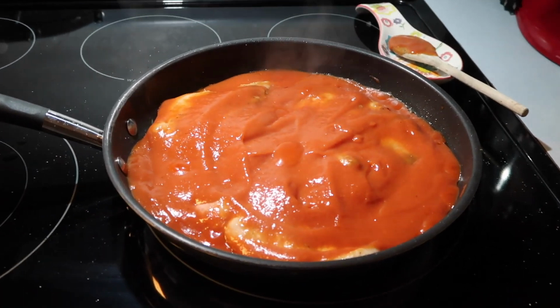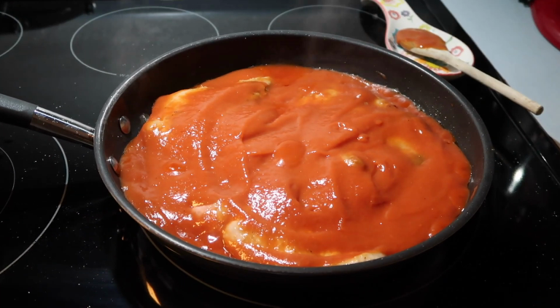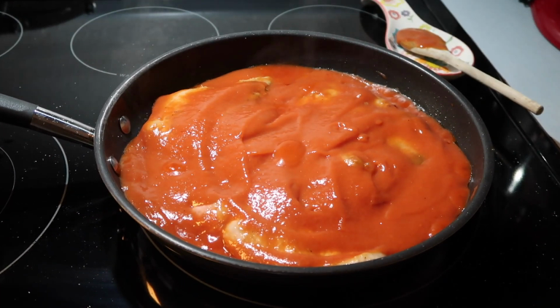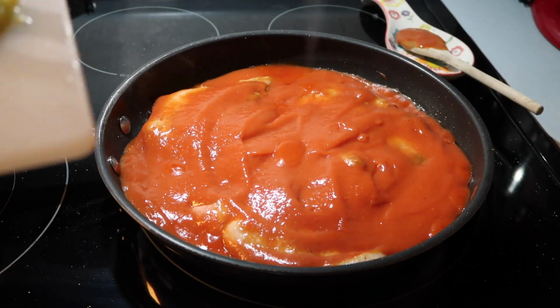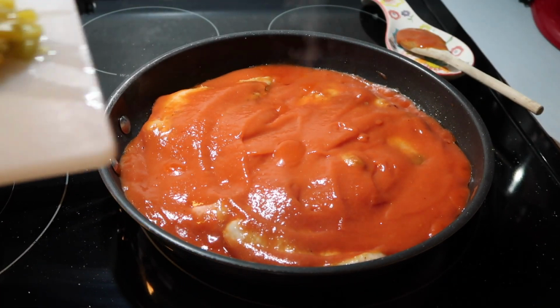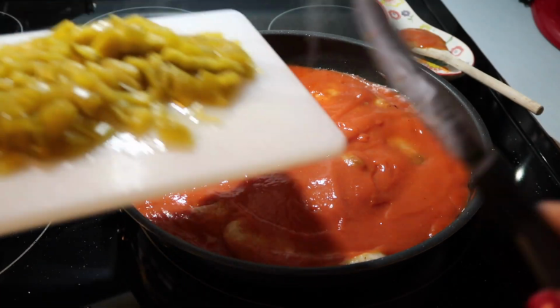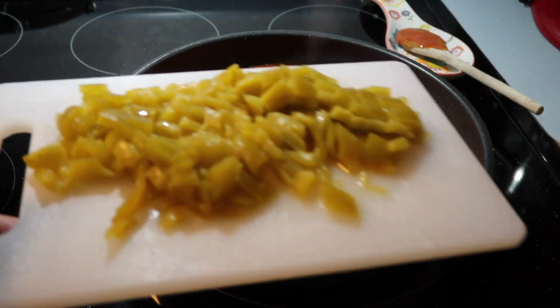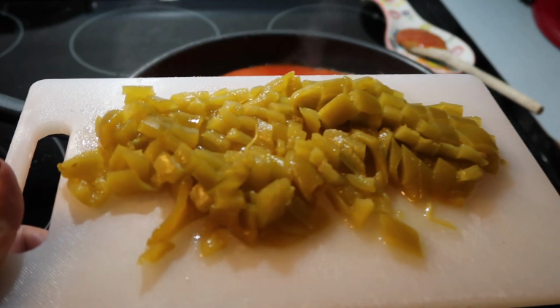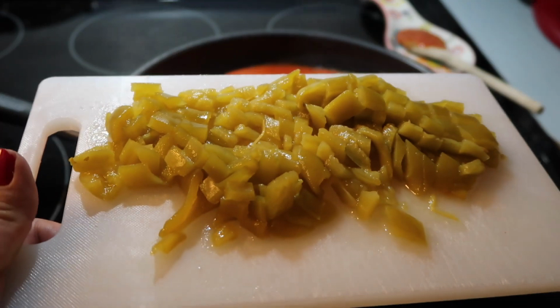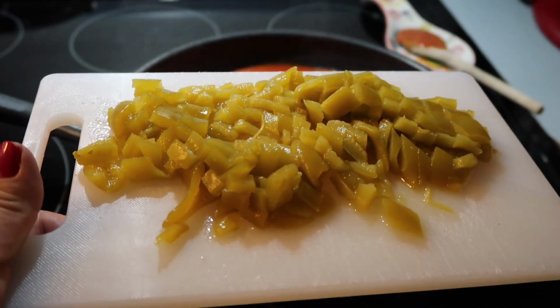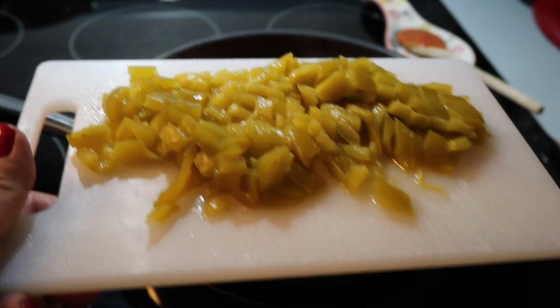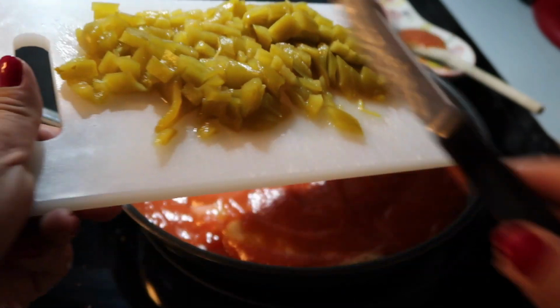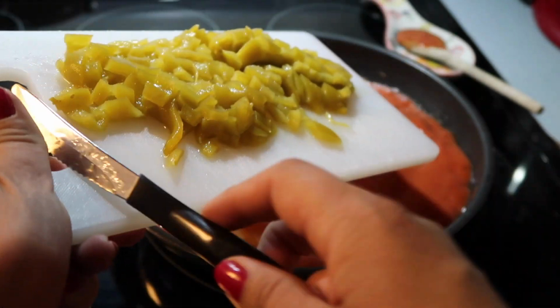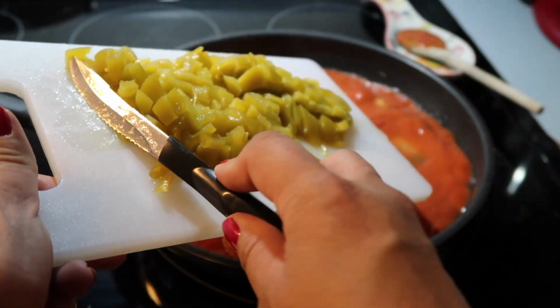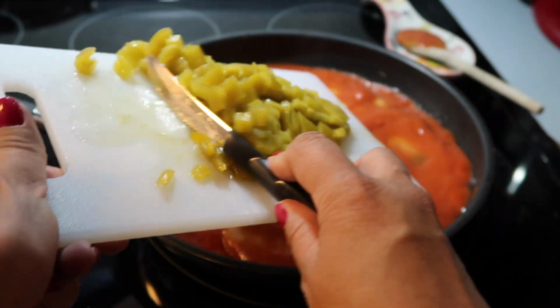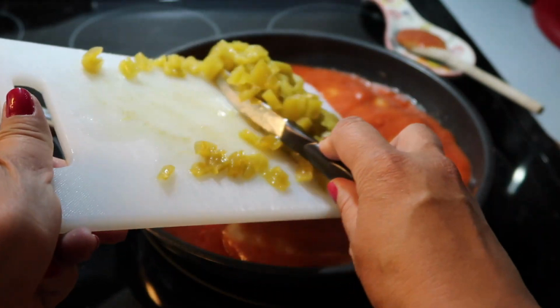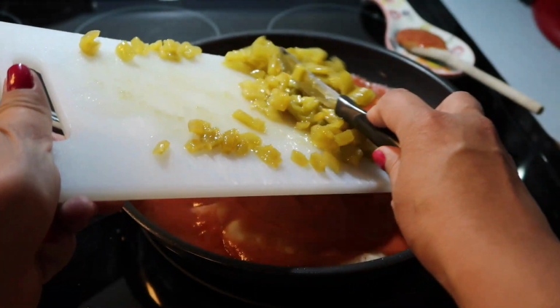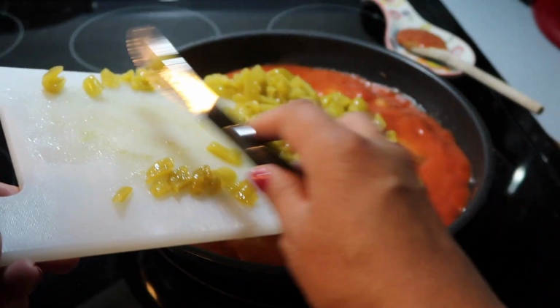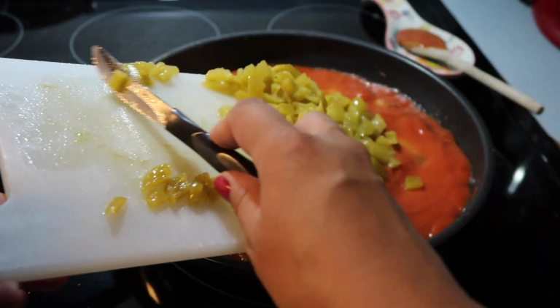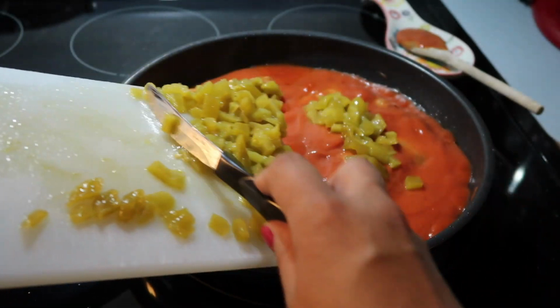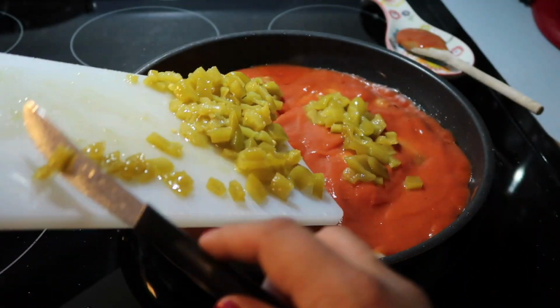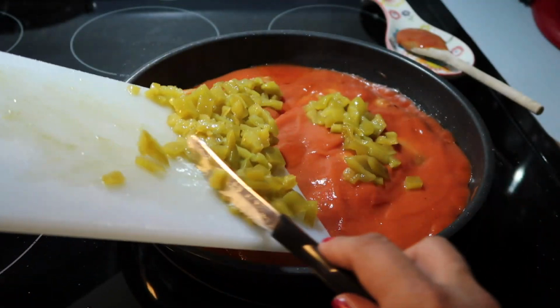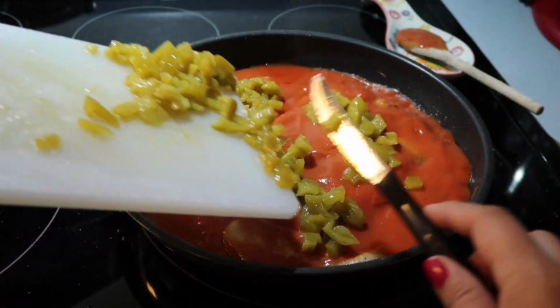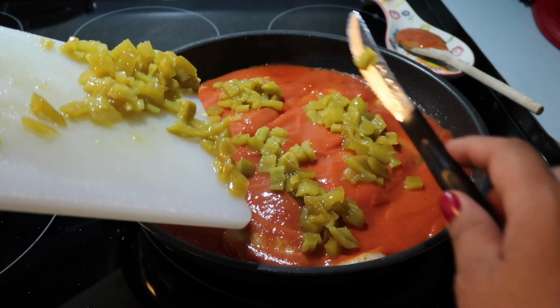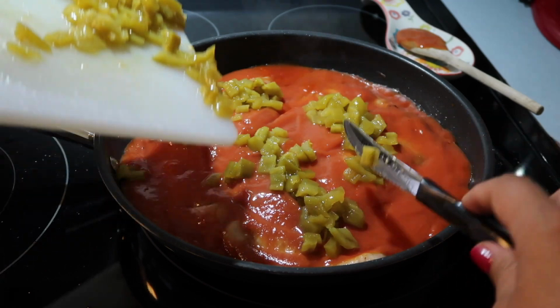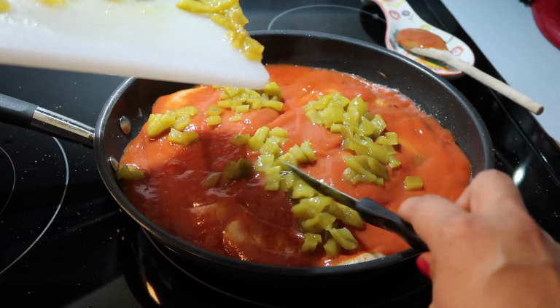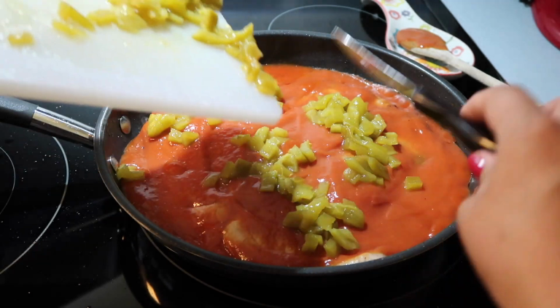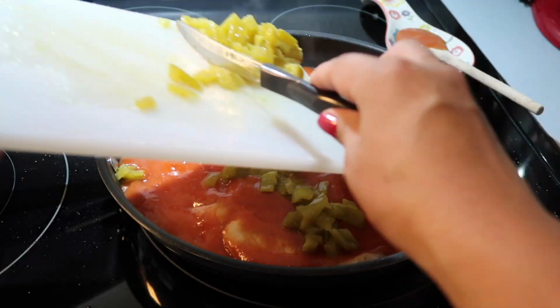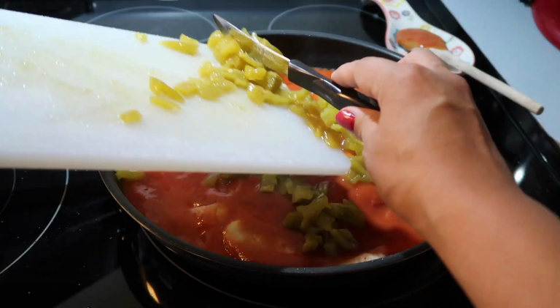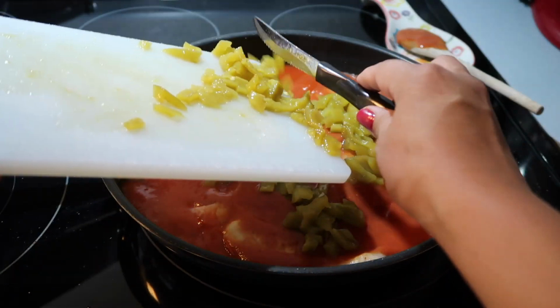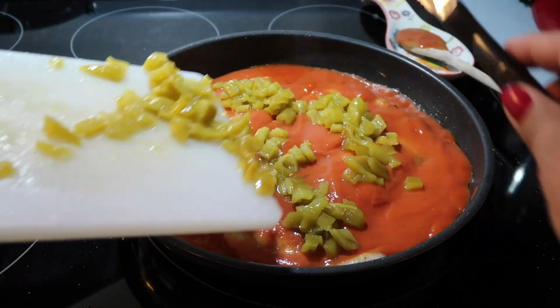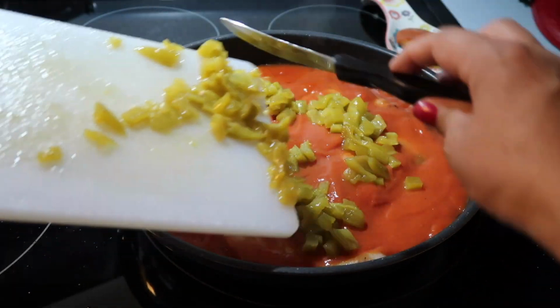Next, you're going to pour one can of diced chilies on top. The recipe doesn't specify, but I find the small can of green chilies is plenty.